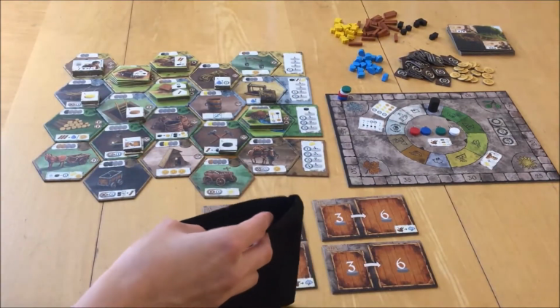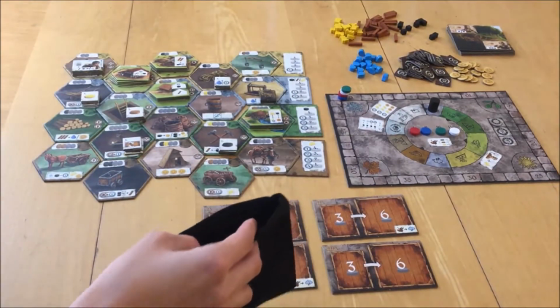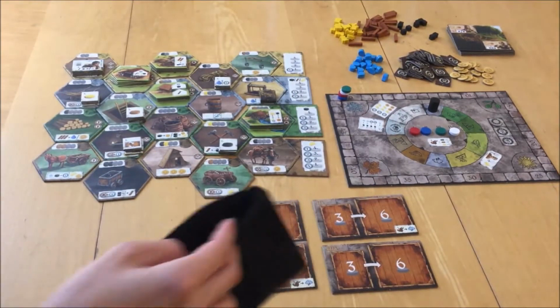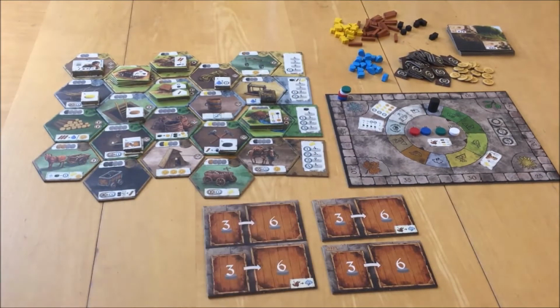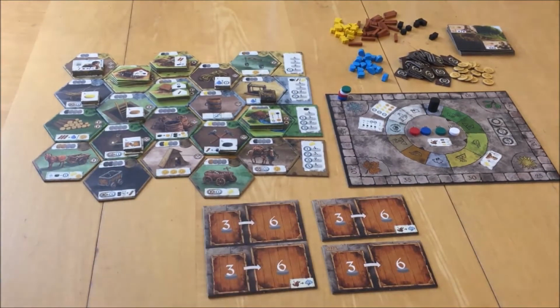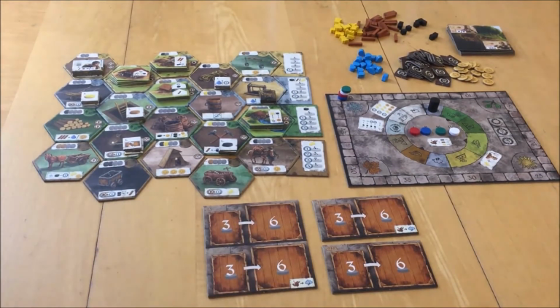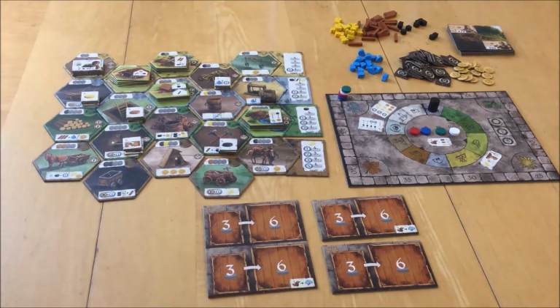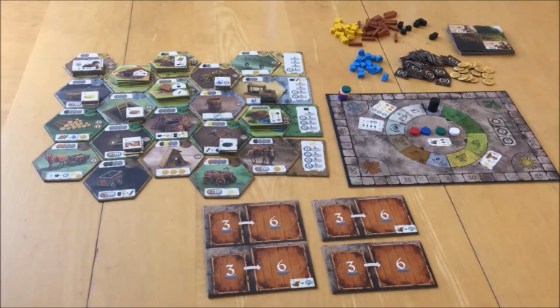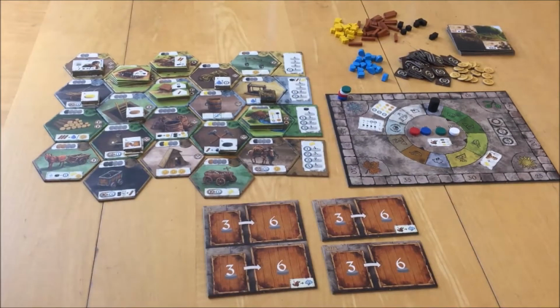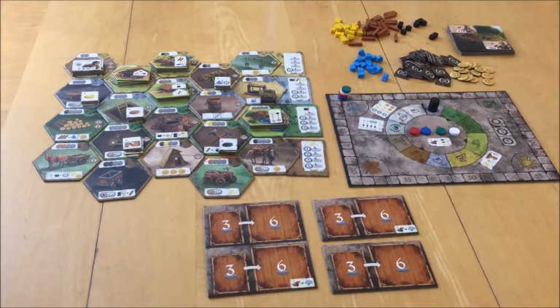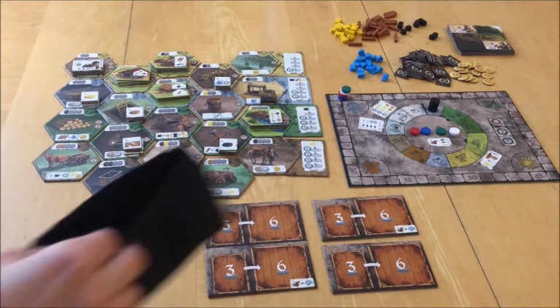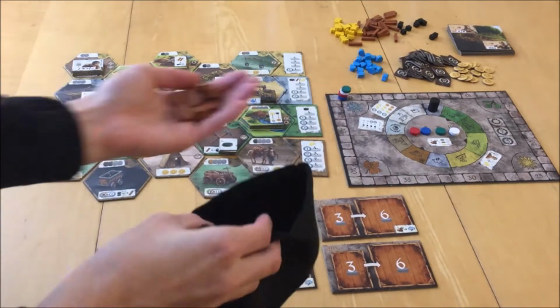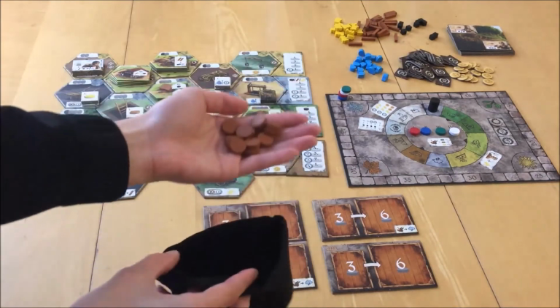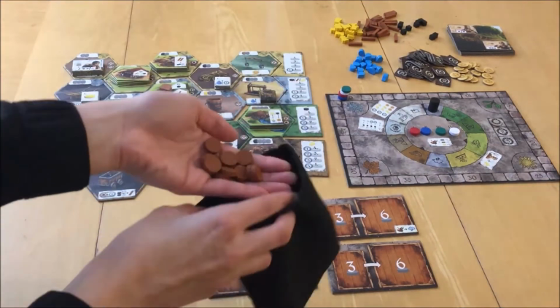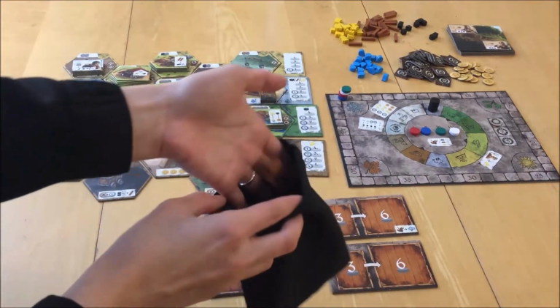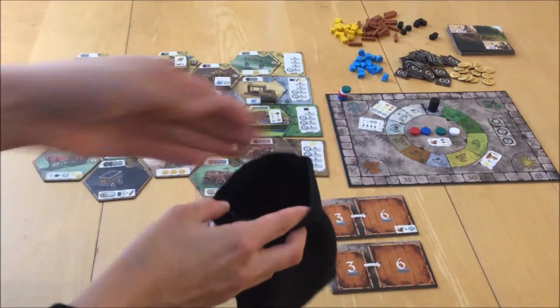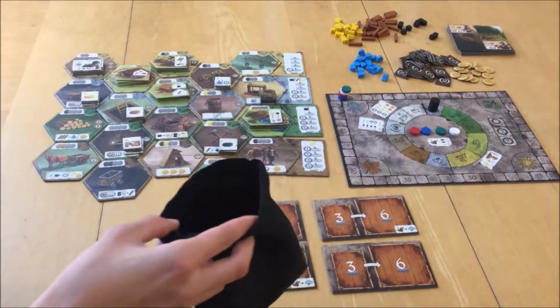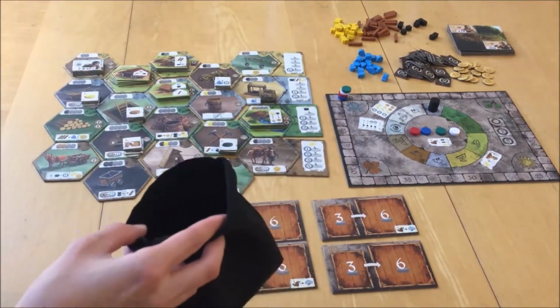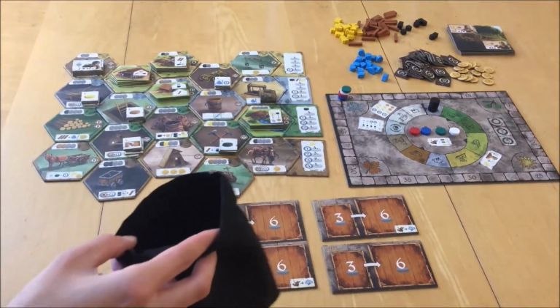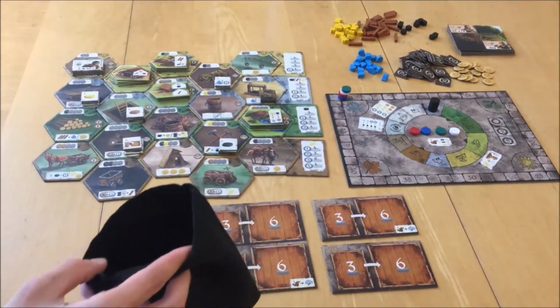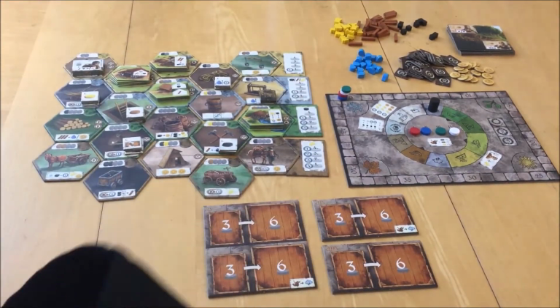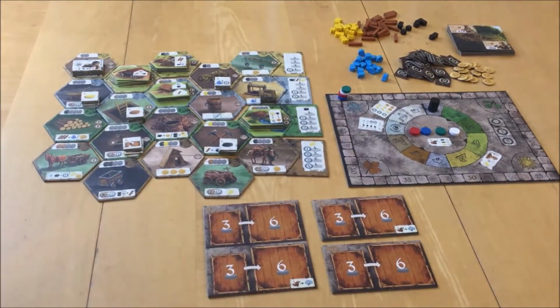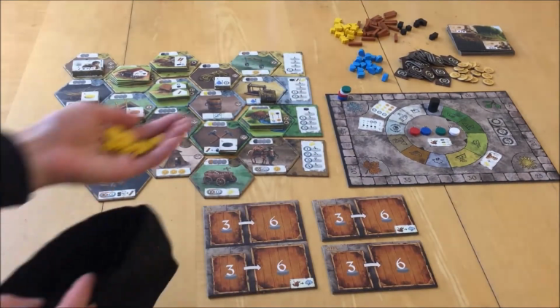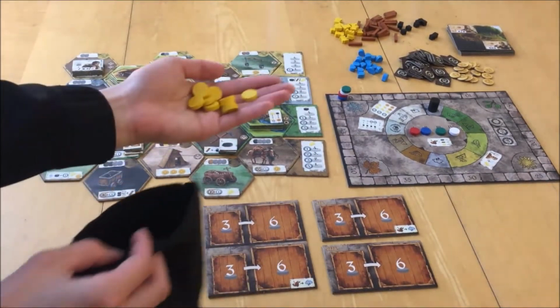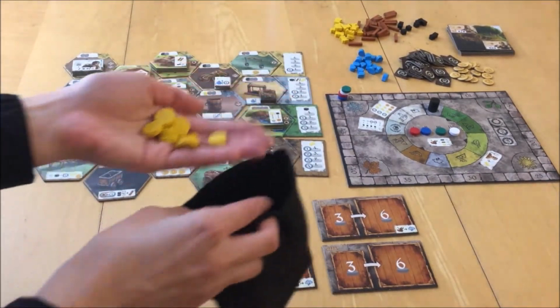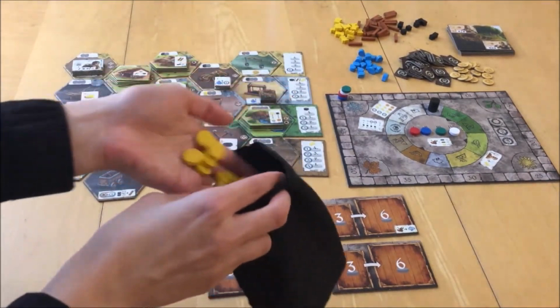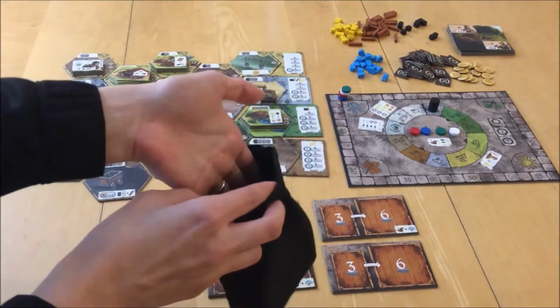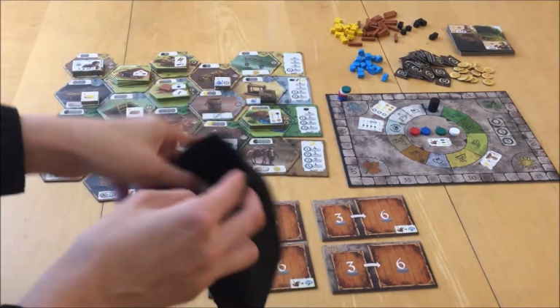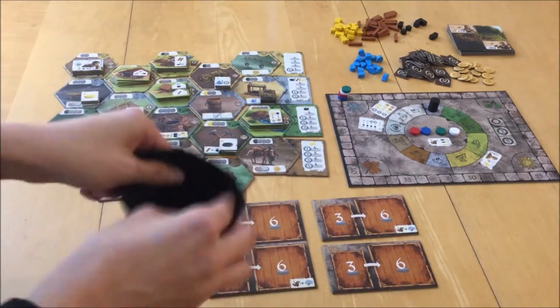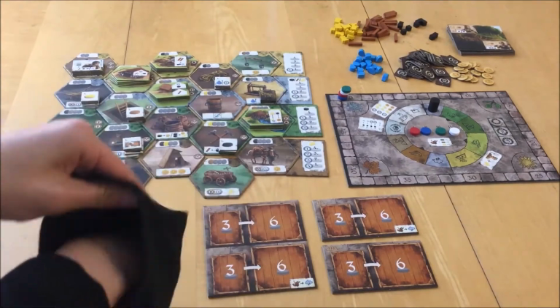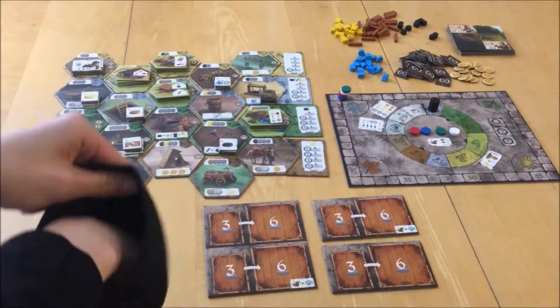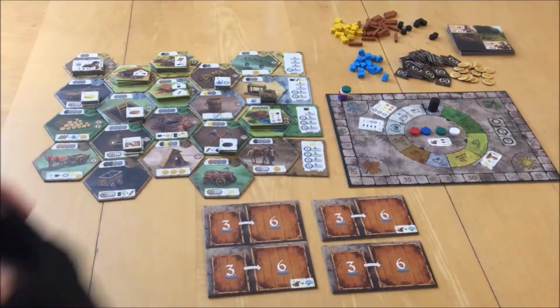For two players, take 7 black, 7 brown, and 4 yellow. For three players, take 10 black, 10 brown, and 7 yellow. For four players, take 13 black, 13 brown, and 10 yellow. Shuffle the discs in the bag.